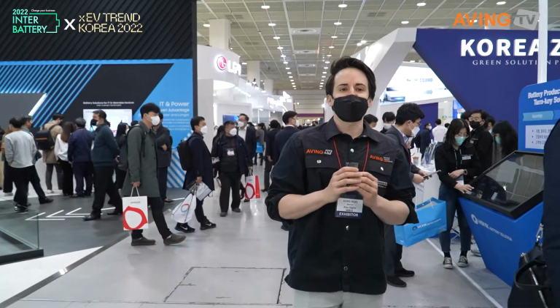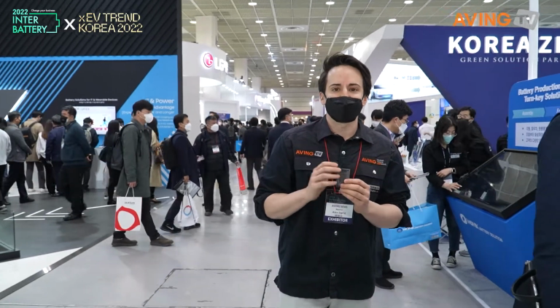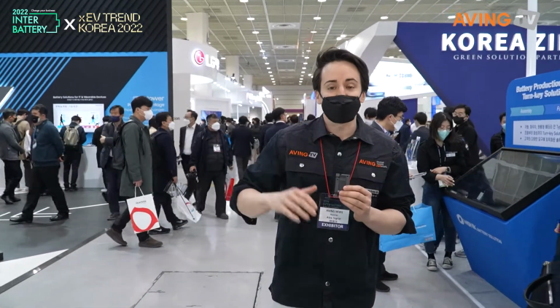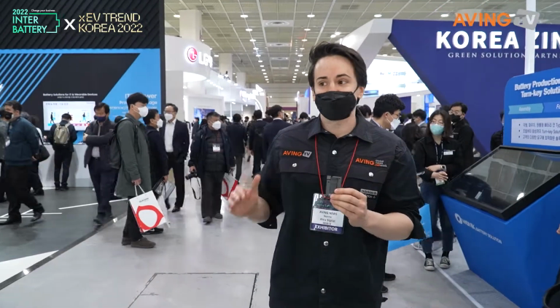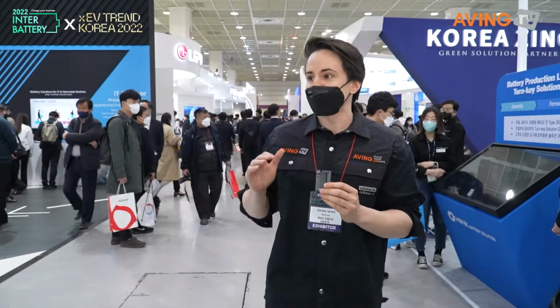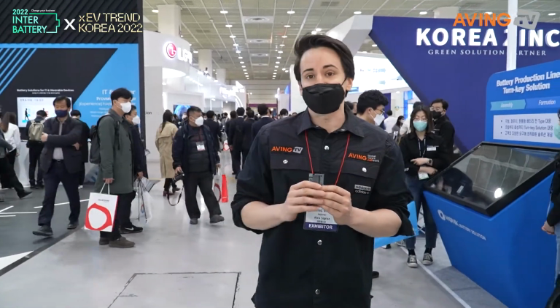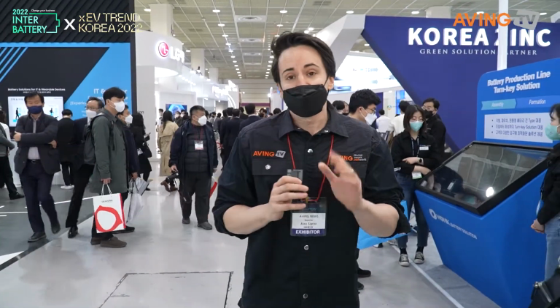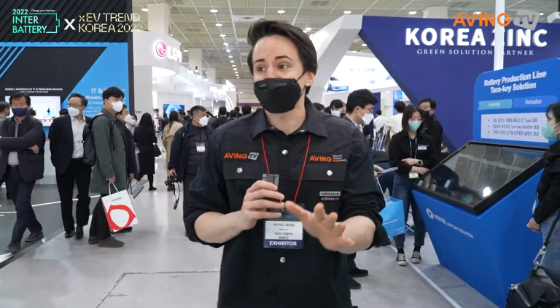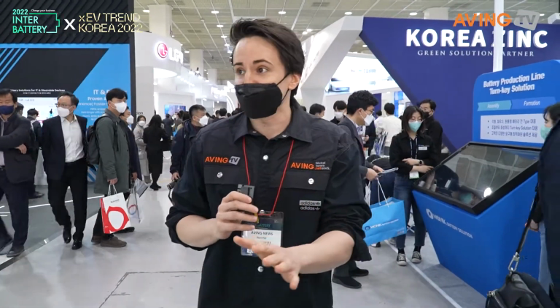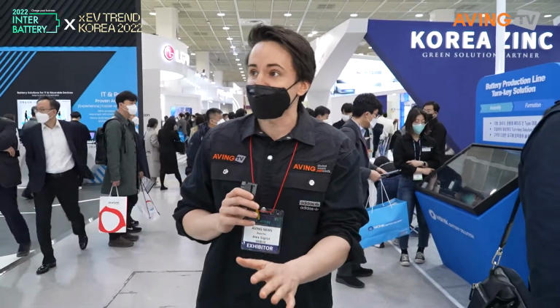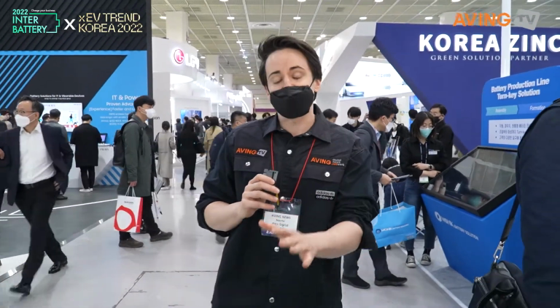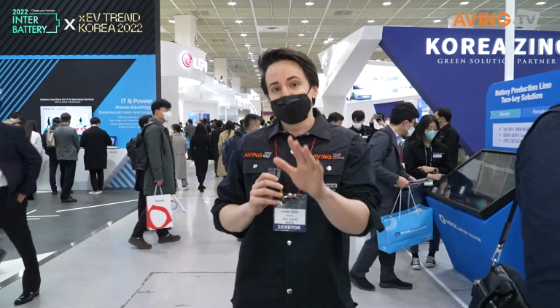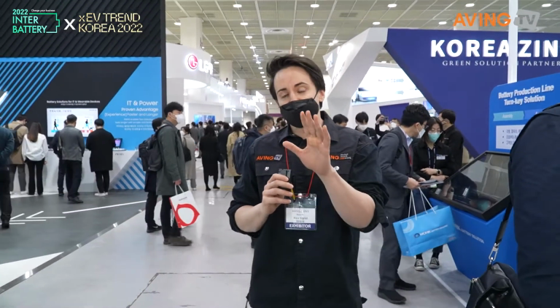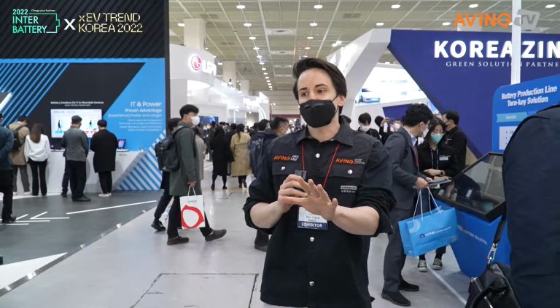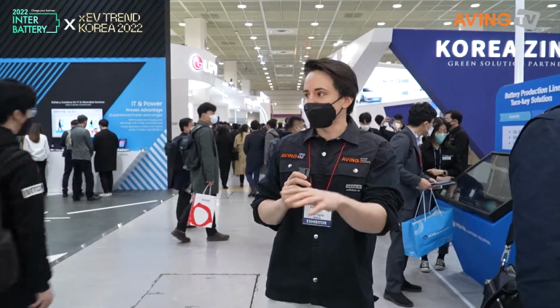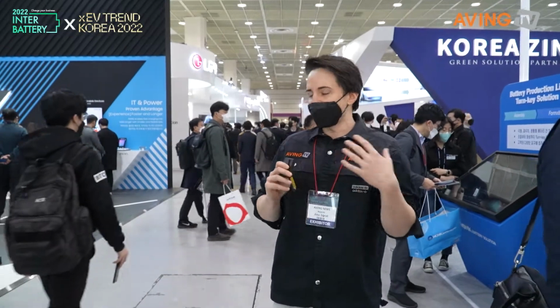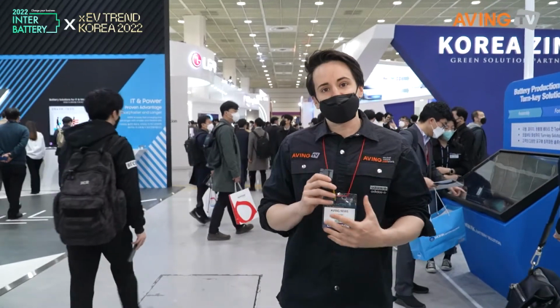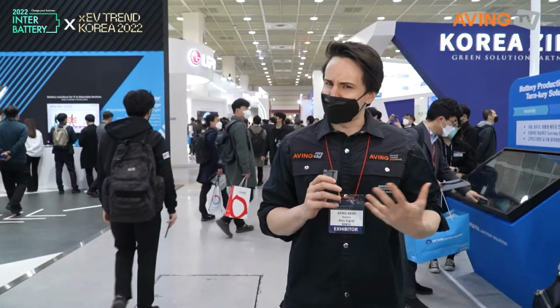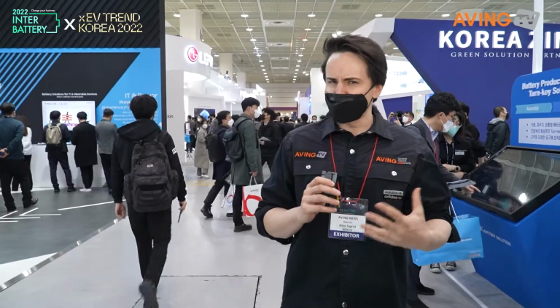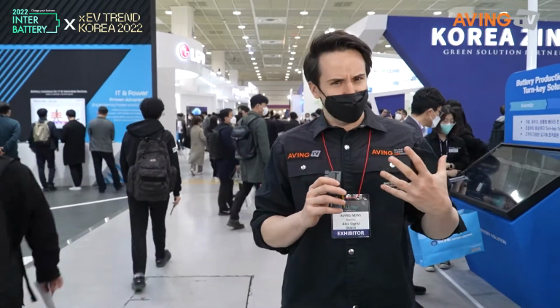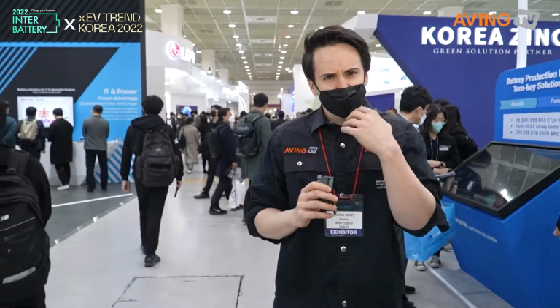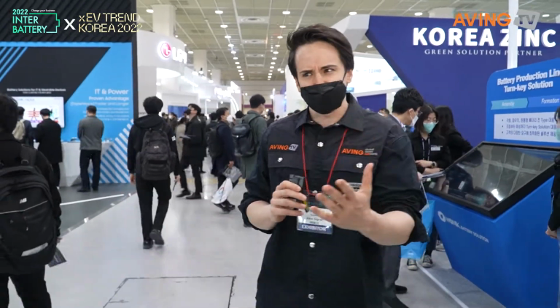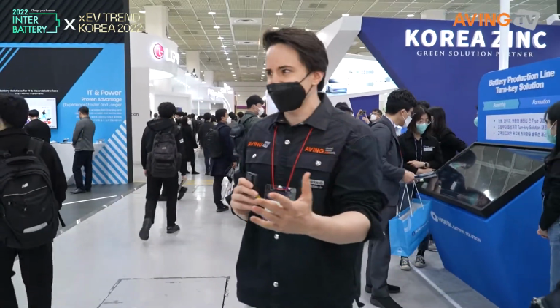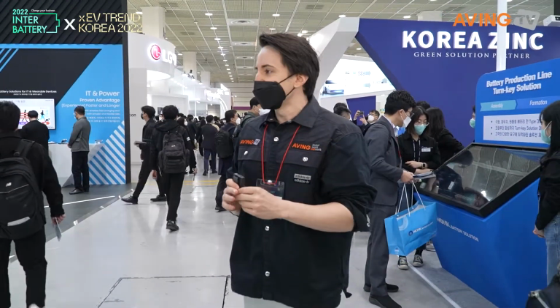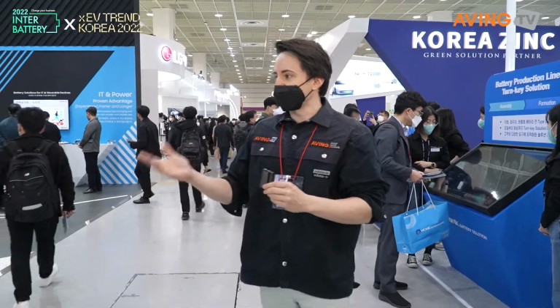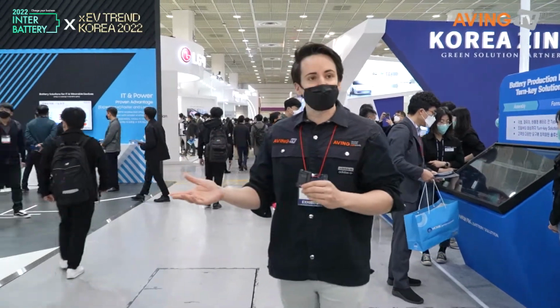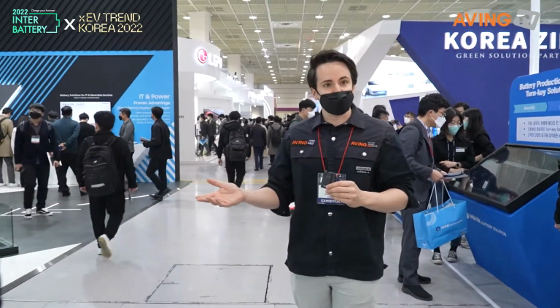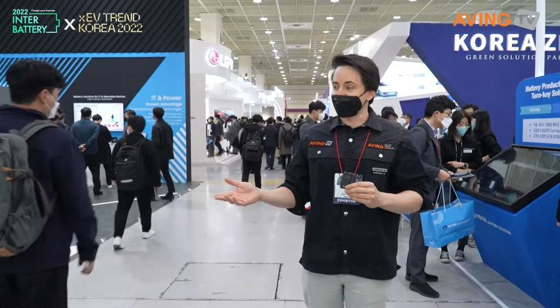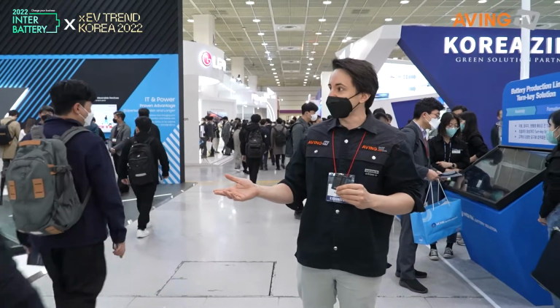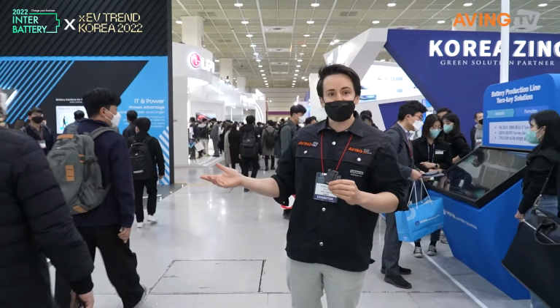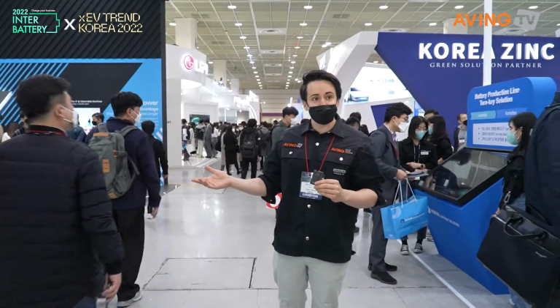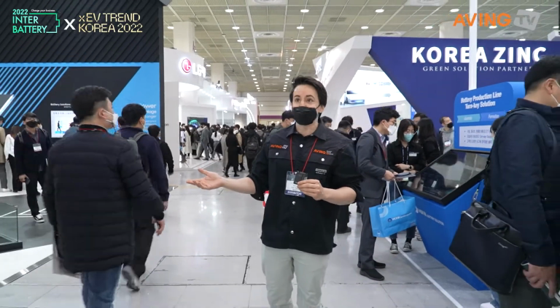We're right next to Samsung SDI. We're gonna see some really cool stuff including a new product, a new battery line, and a new branding. I don't know exactly what it is, but we're gonna go on in here and check out exactly what is going on.